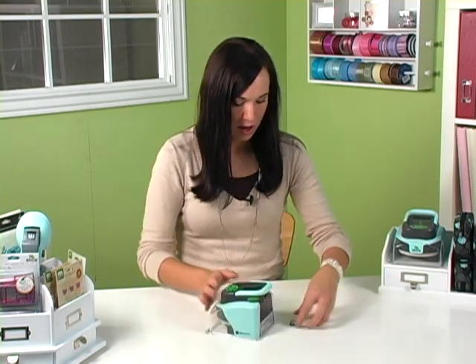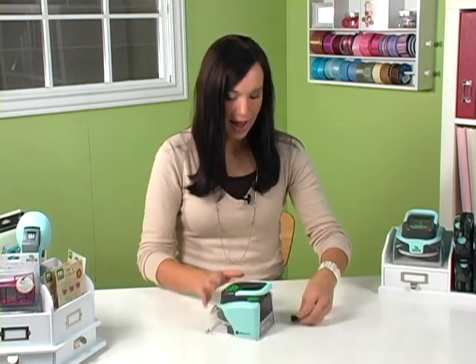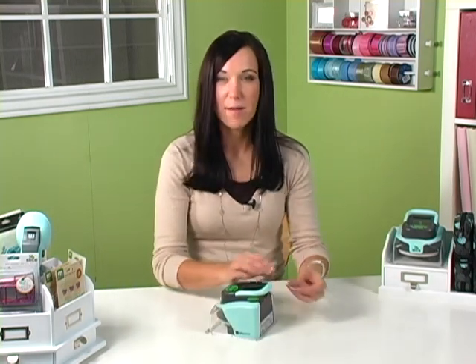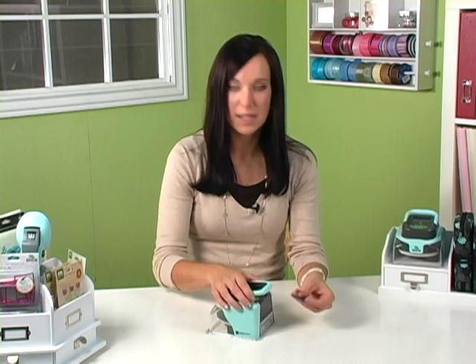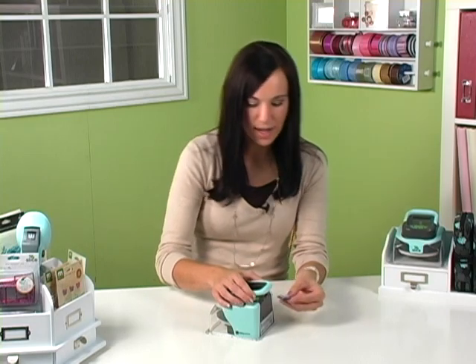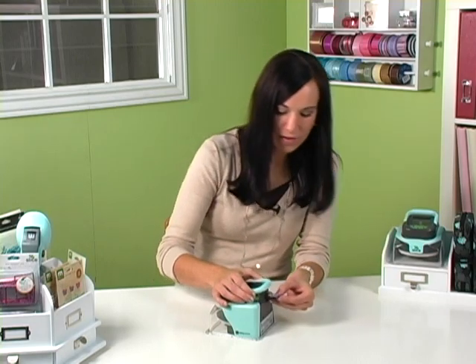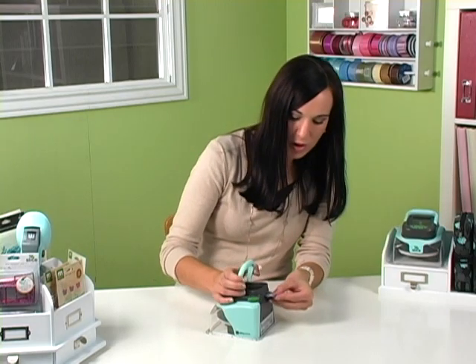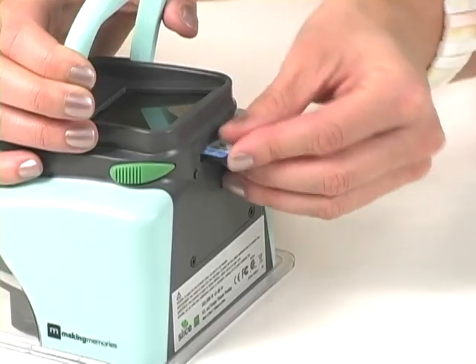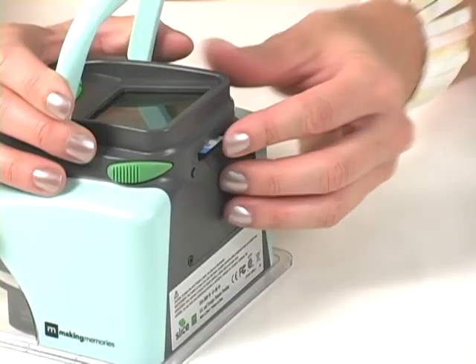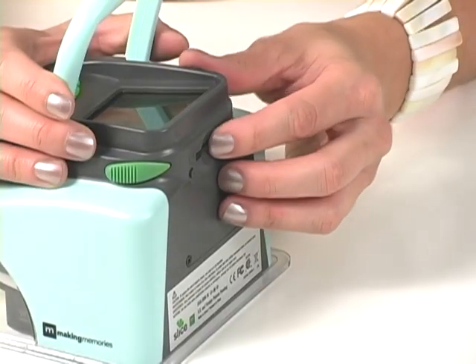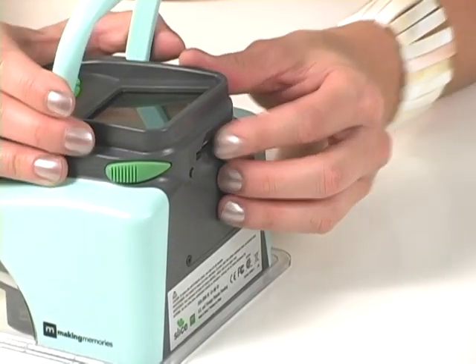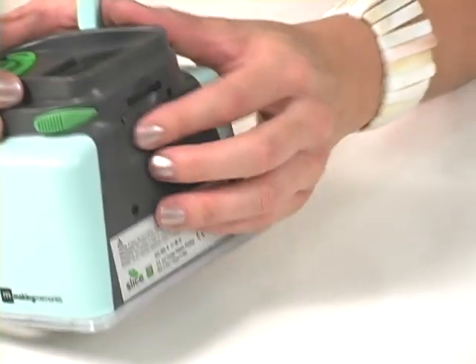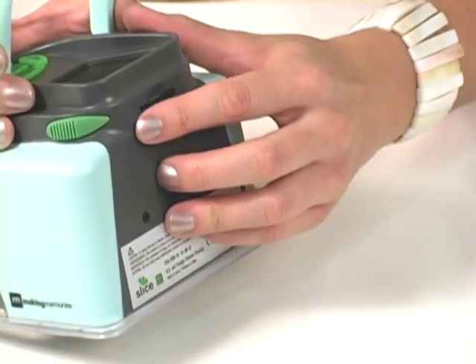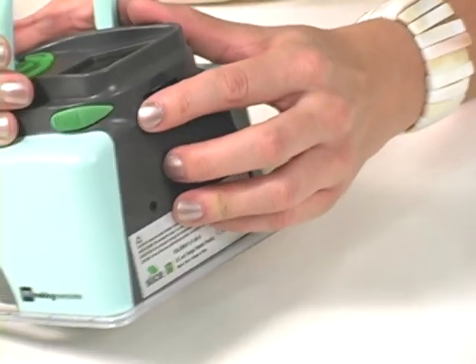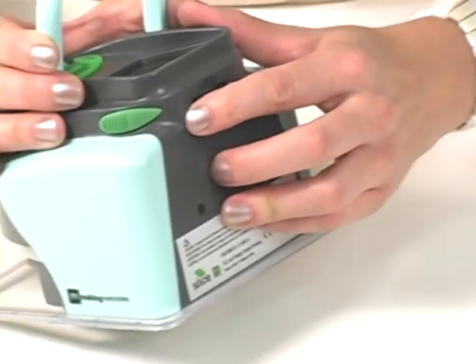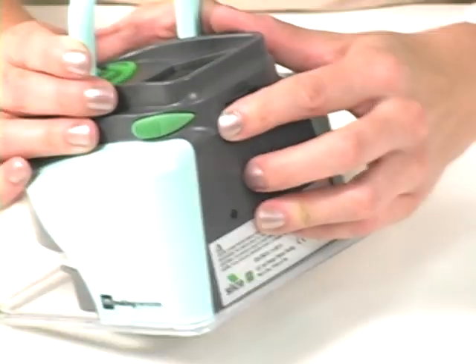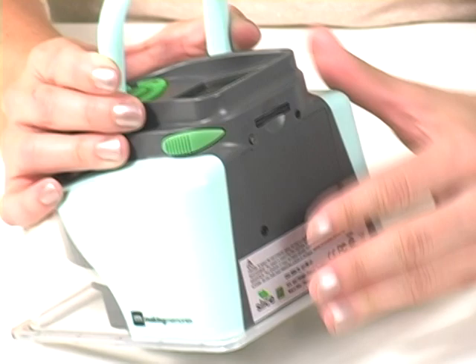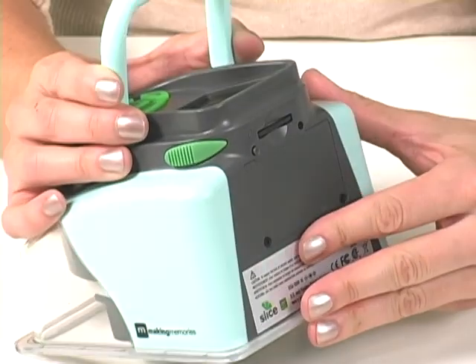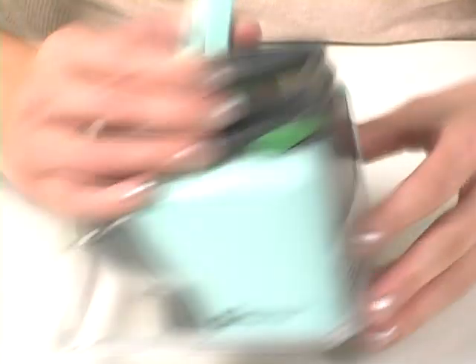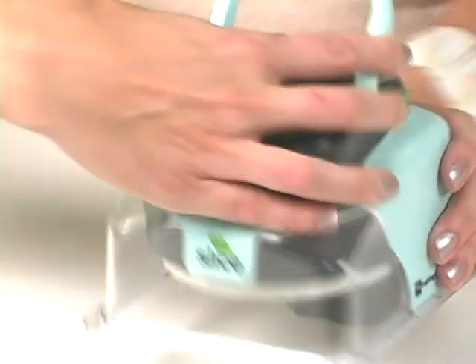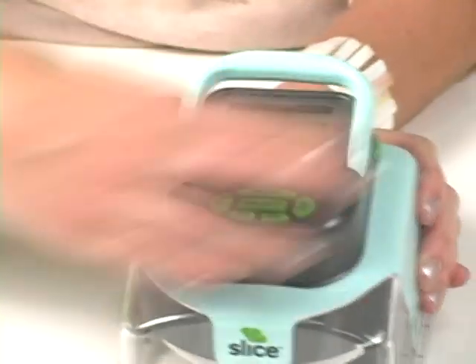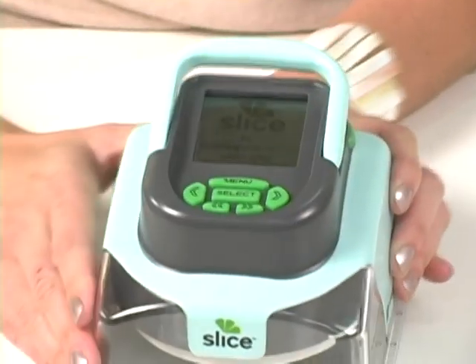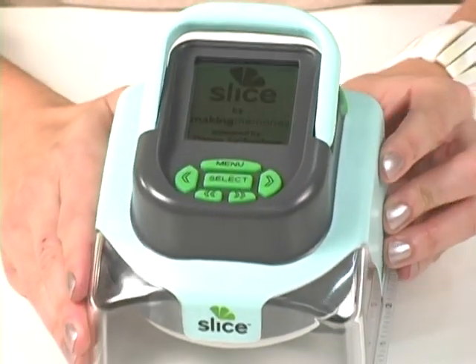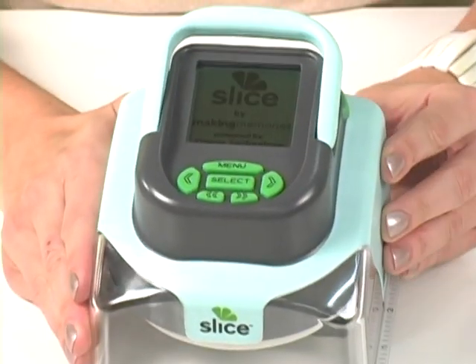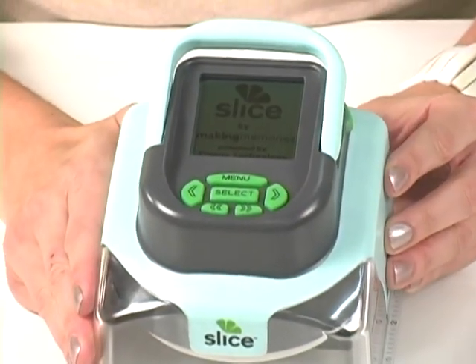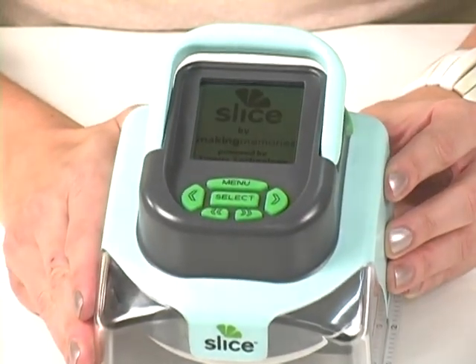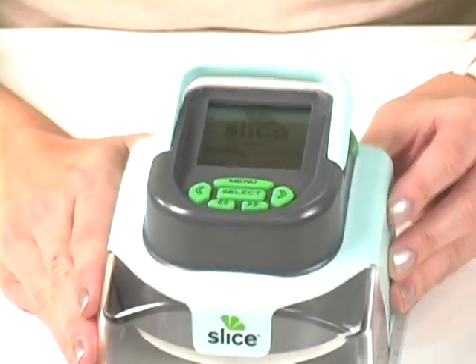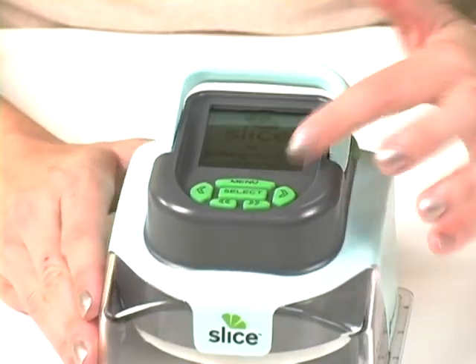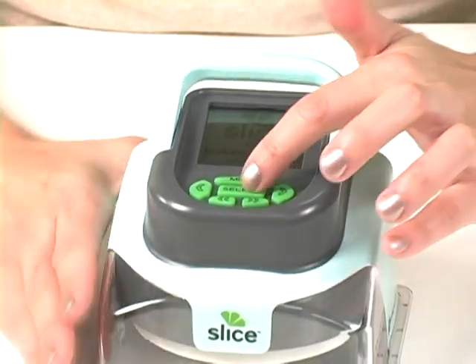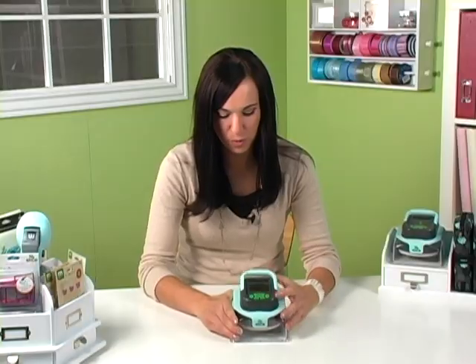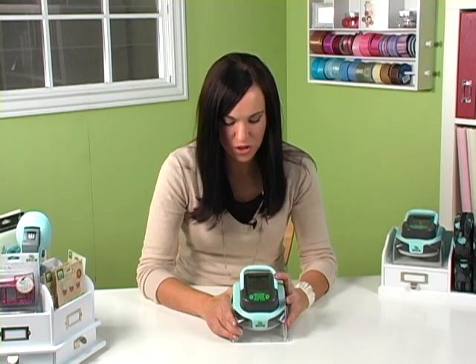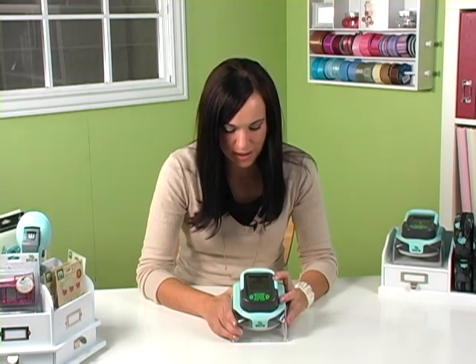I have an MS Plus design card that I'm going to insert into my Slice, then I'm going to turn the power button on. From there, you'll see the Slice menu, which you will push select.